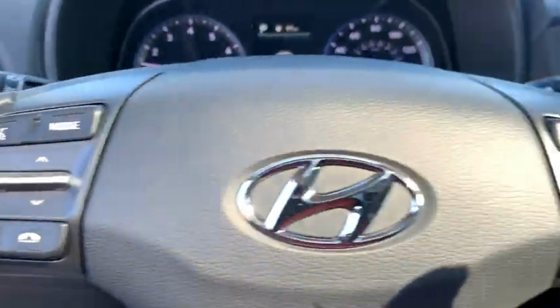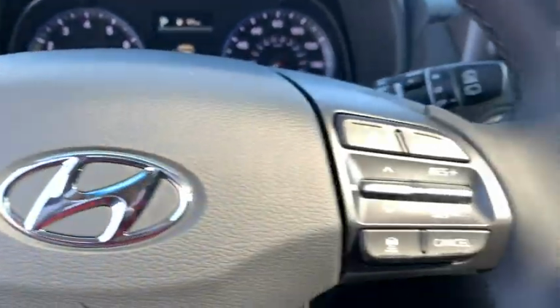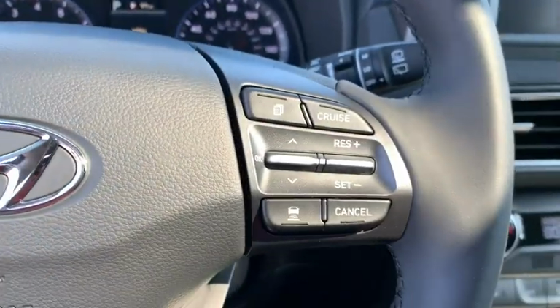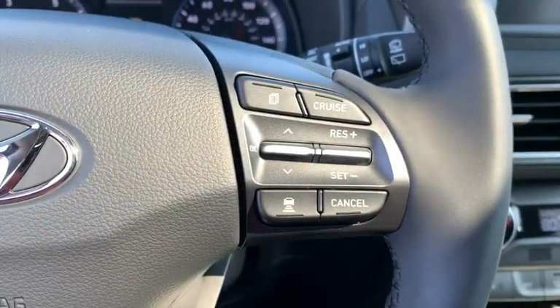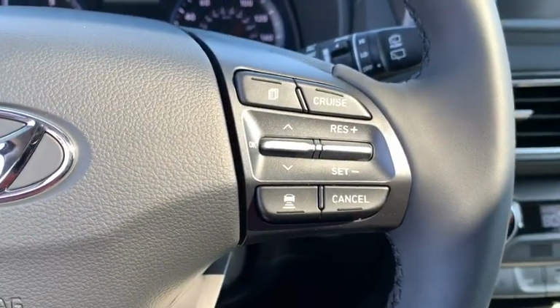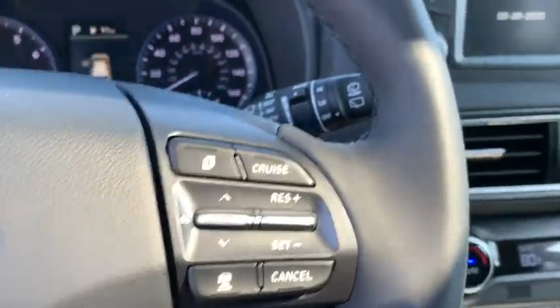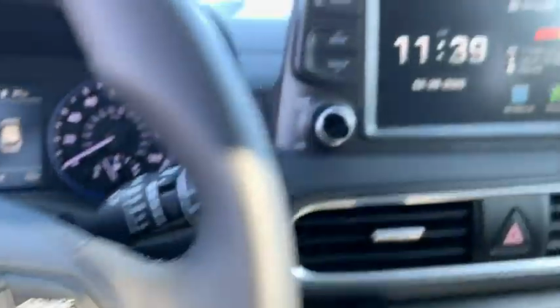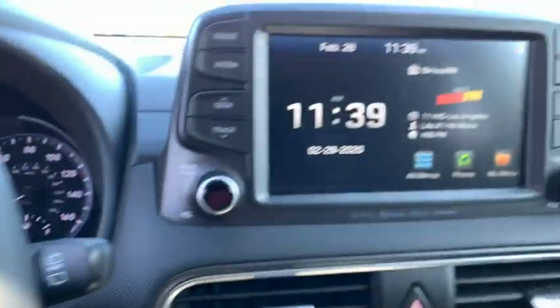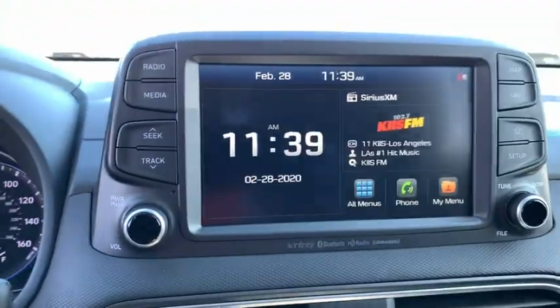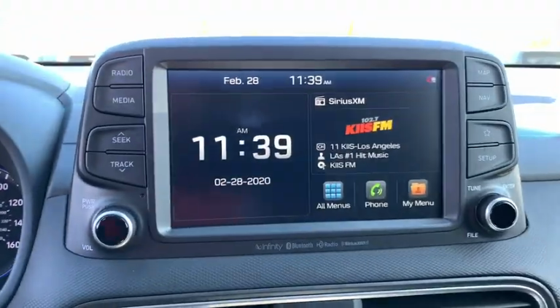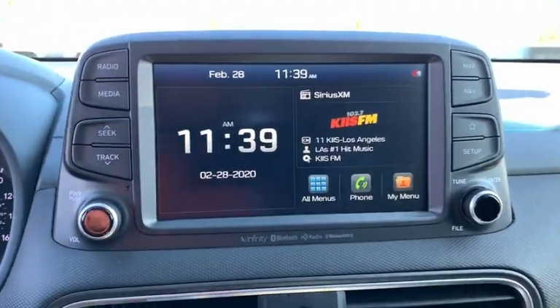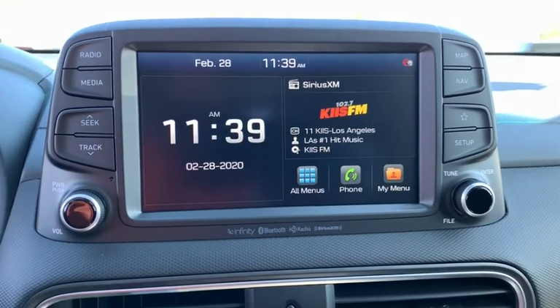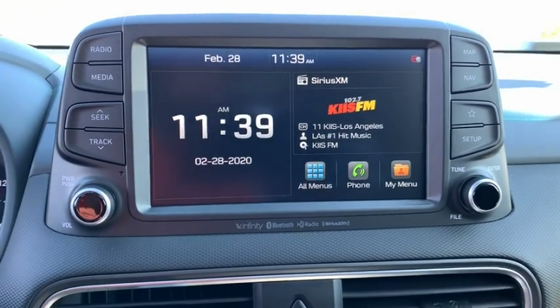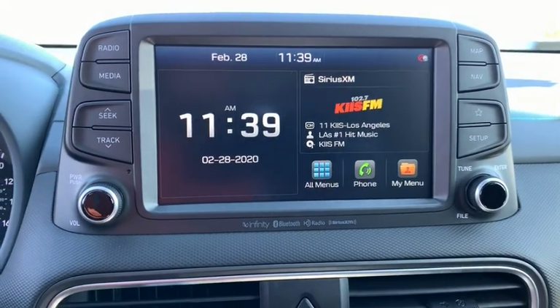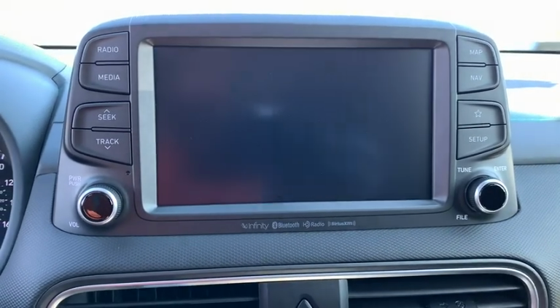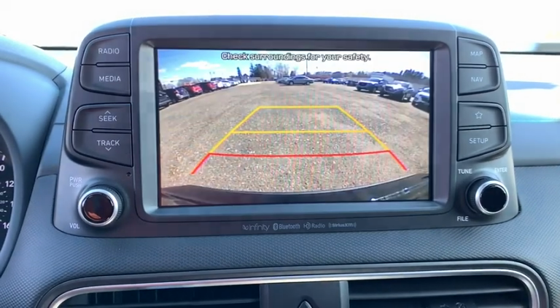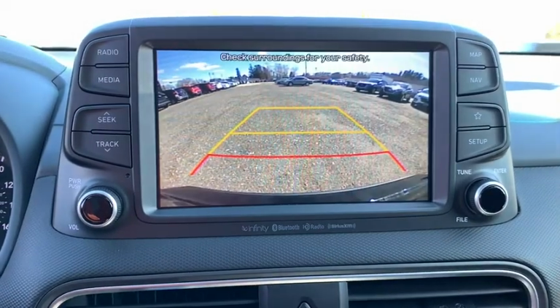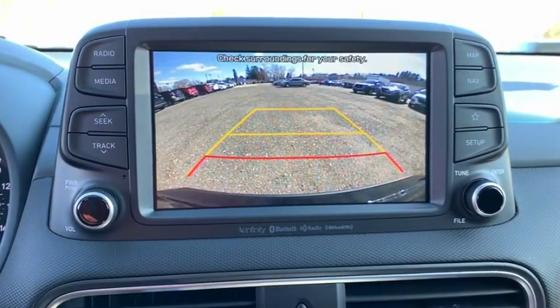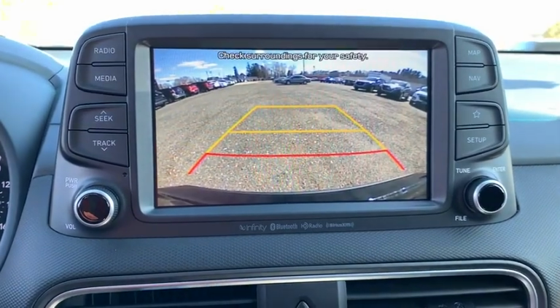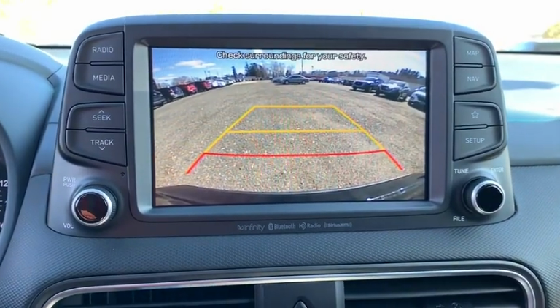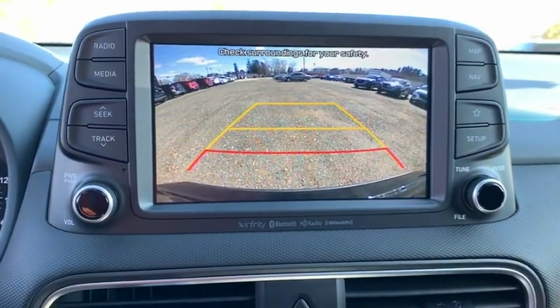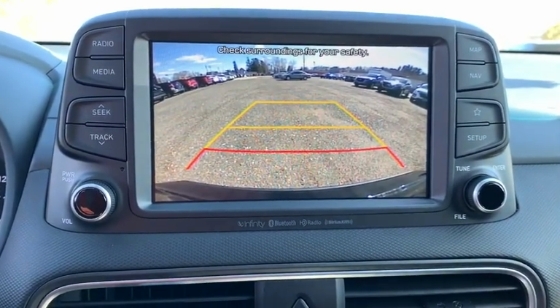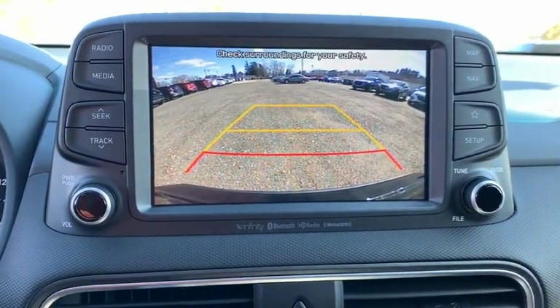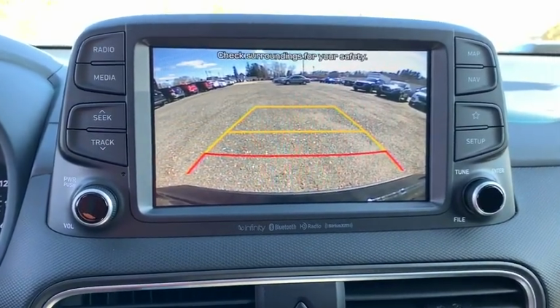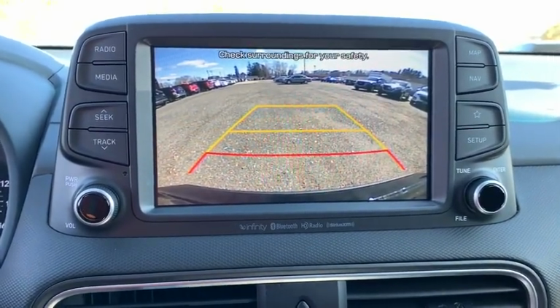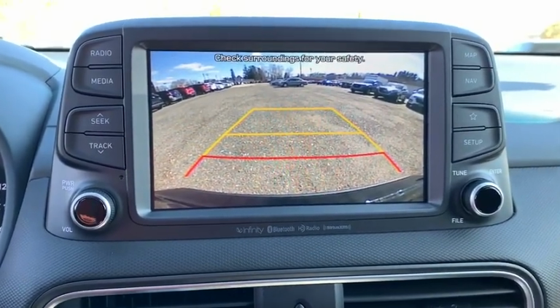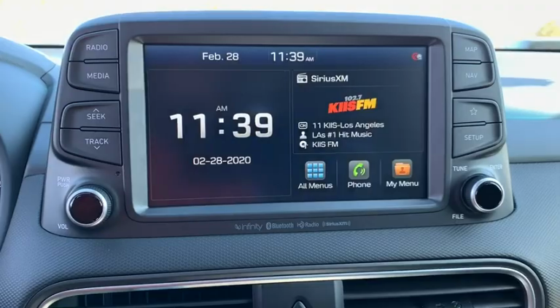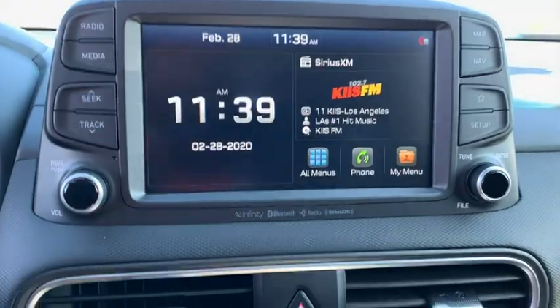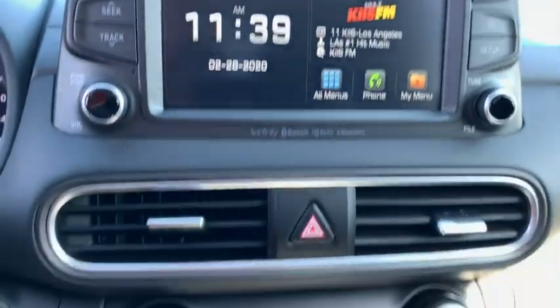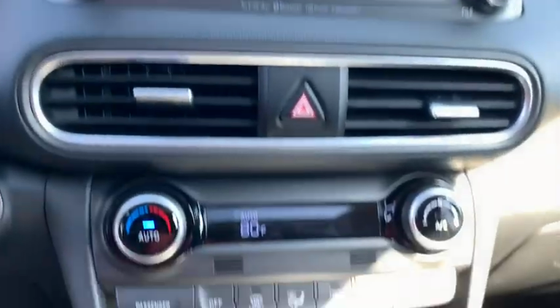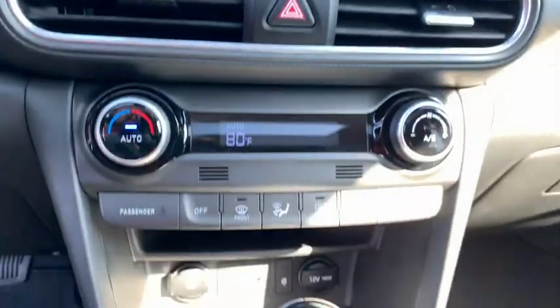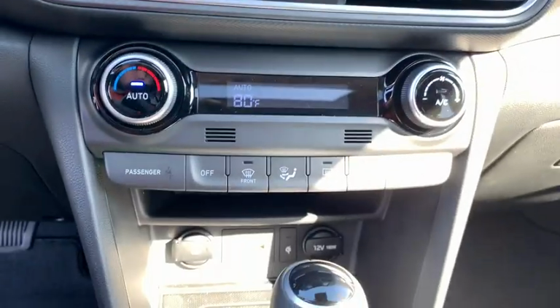Power windows, heated front seat, trip computer, security system, rear window defroster, power moonroof, carpeted floor mats, eight-way power driver seat, tachometer.